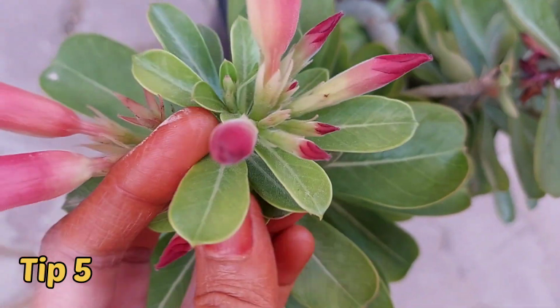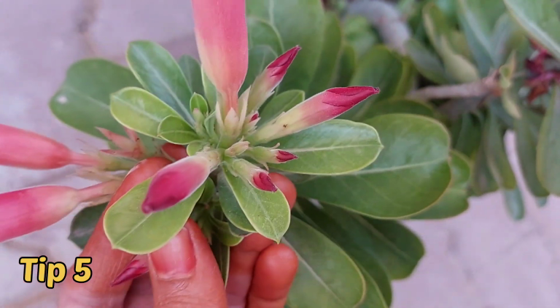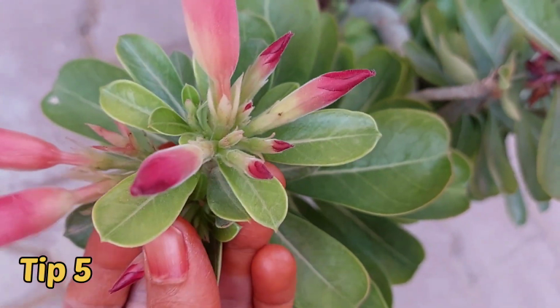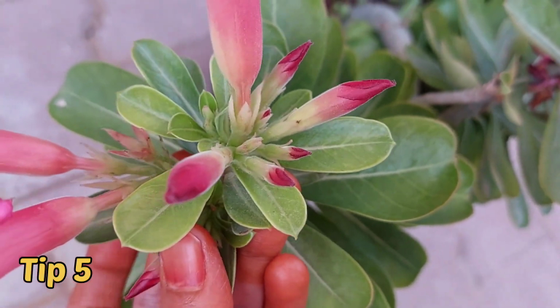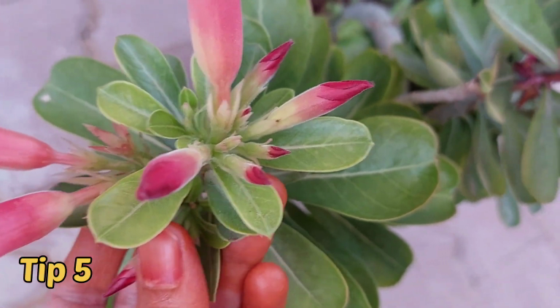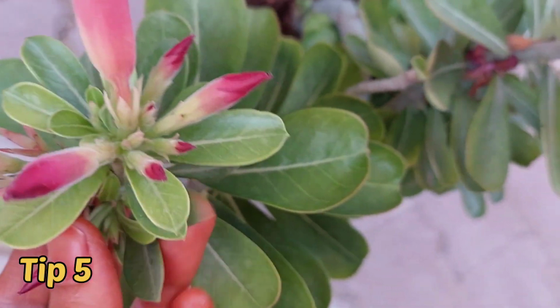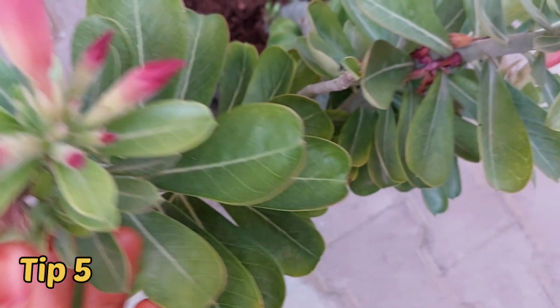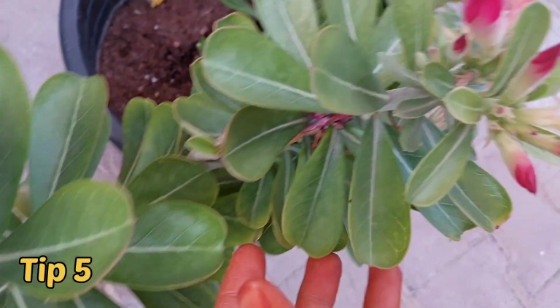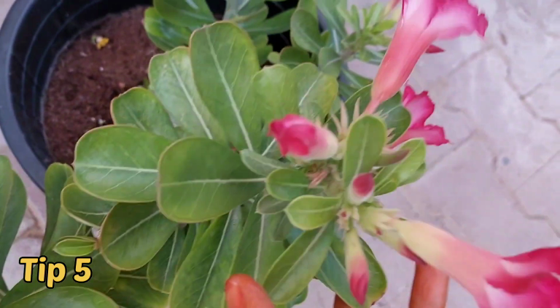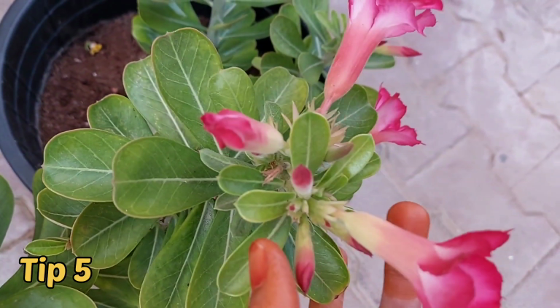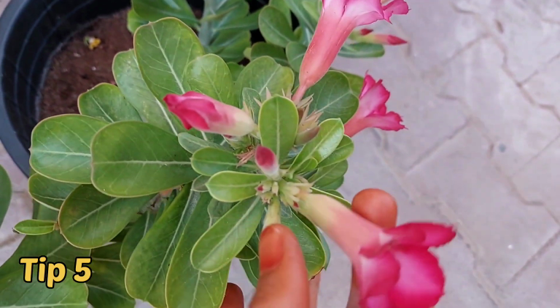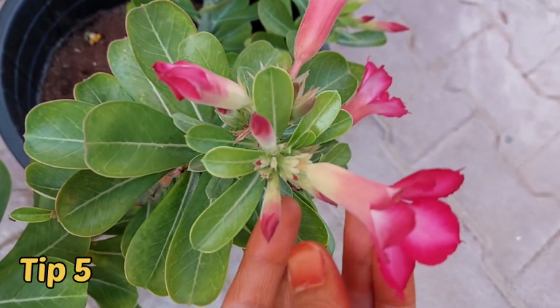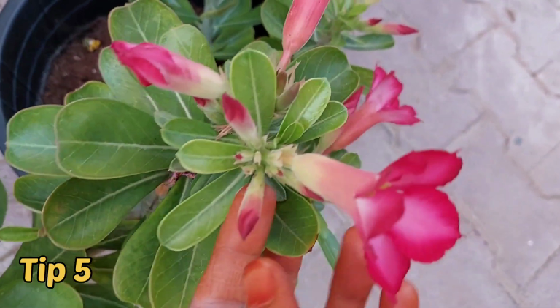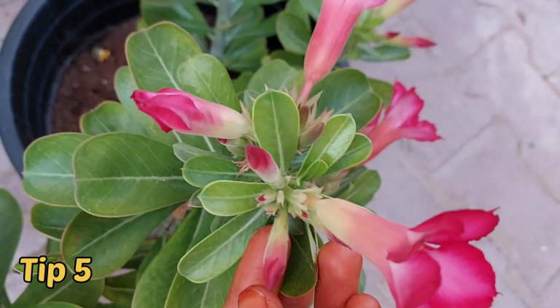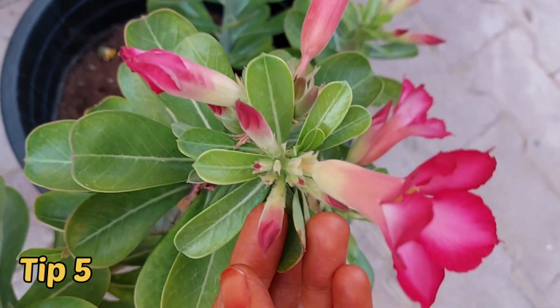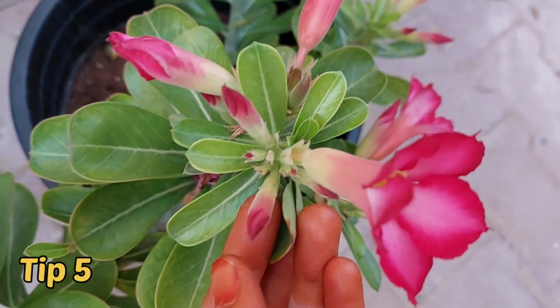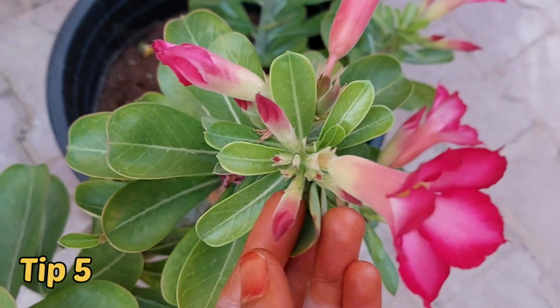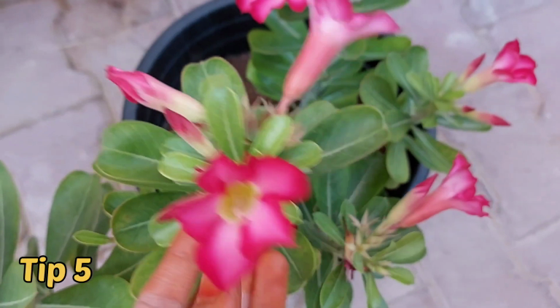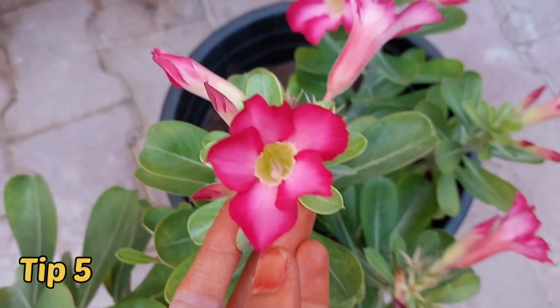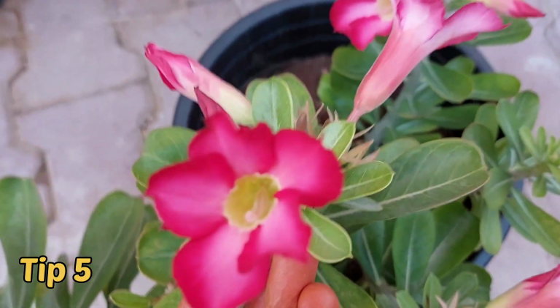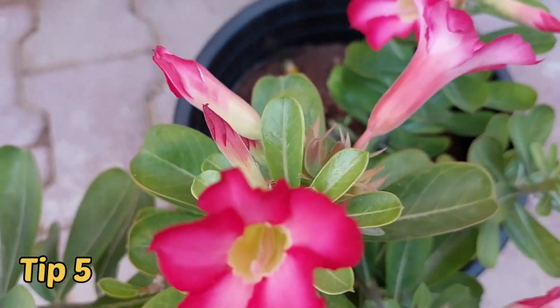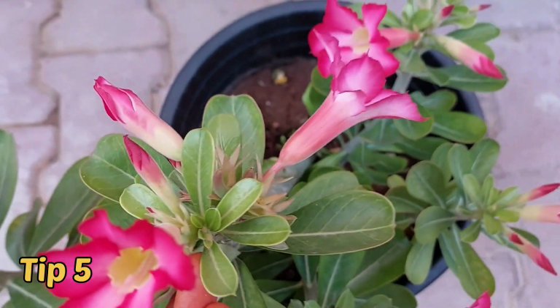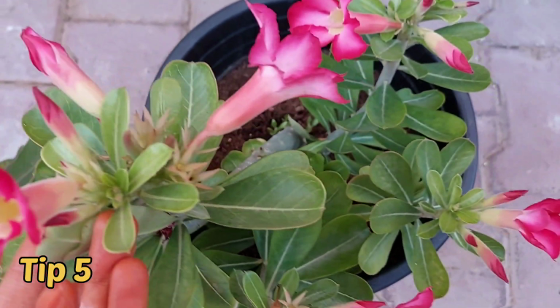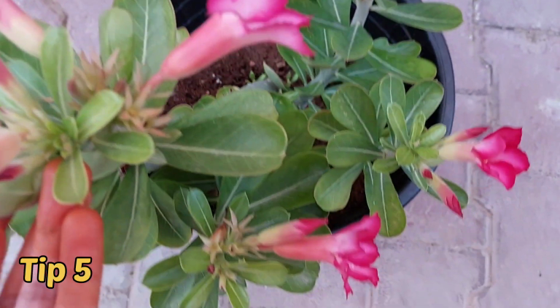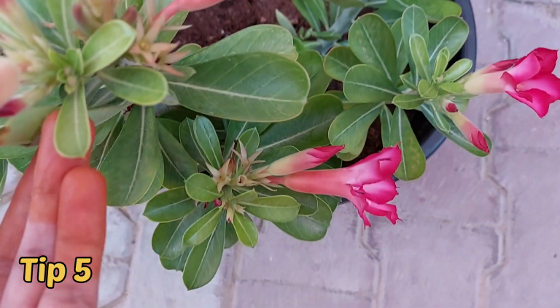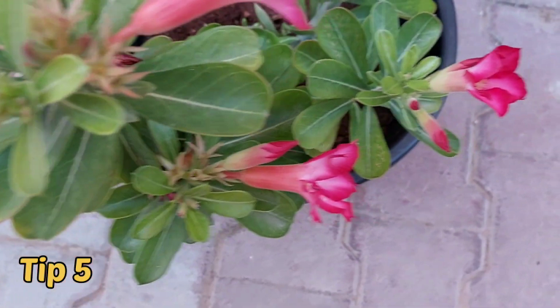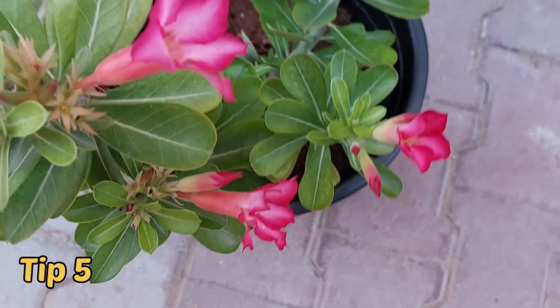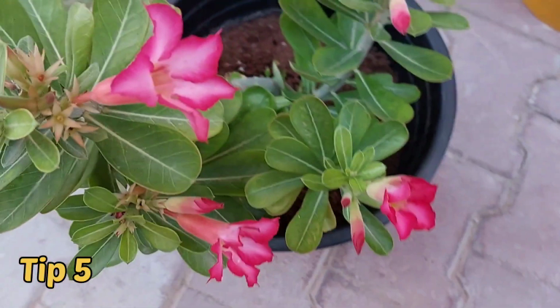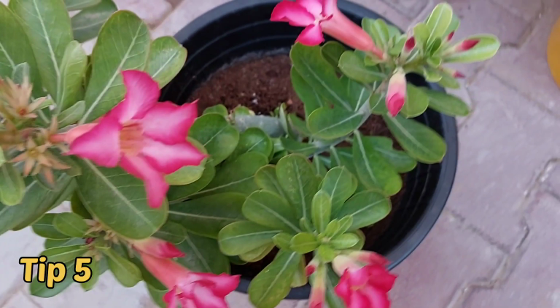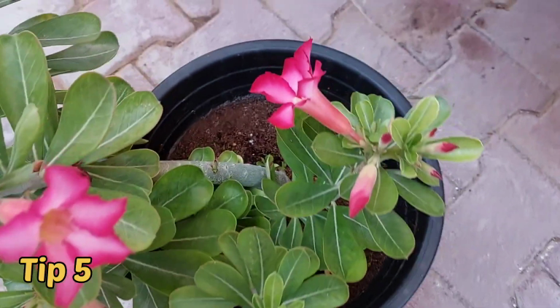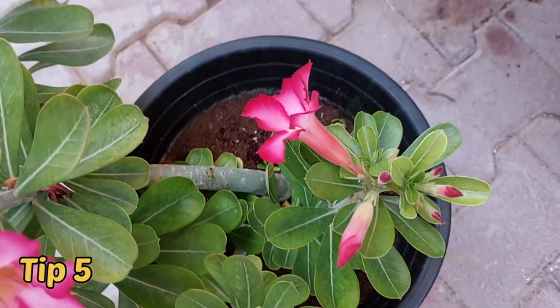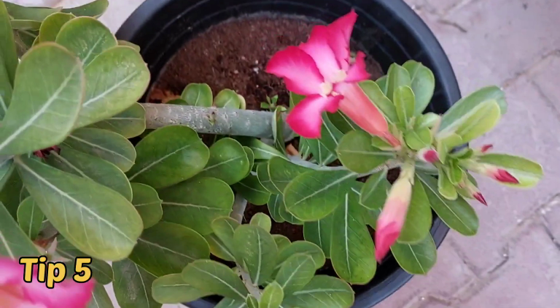The last tip is: repot adenium only if it is necessary. Adenium does not require repotting often. When you repot, the plant will go into transplant shock. So repot only when it is very important — otherwise don't repot the plant.